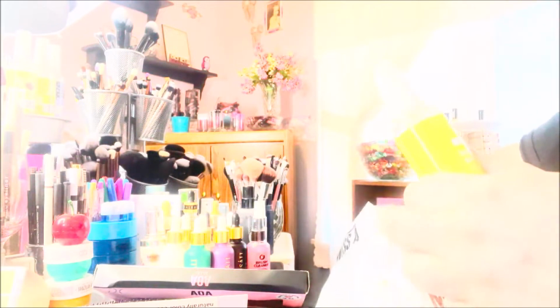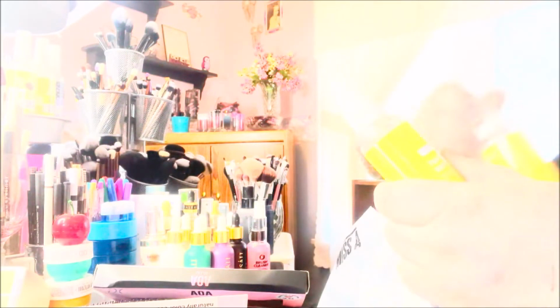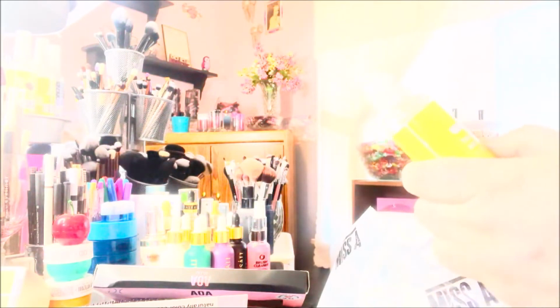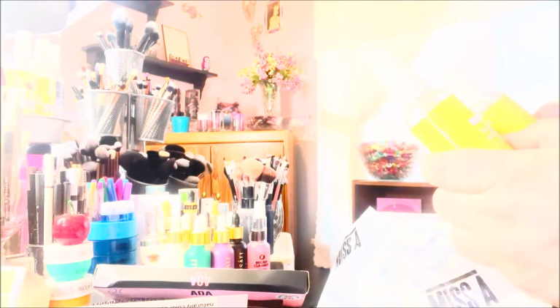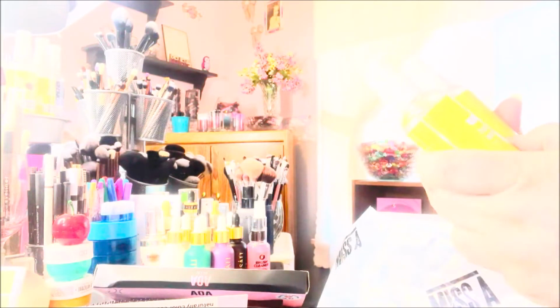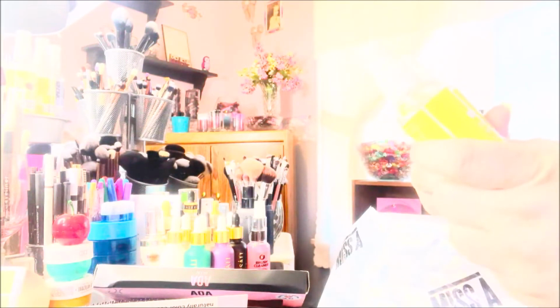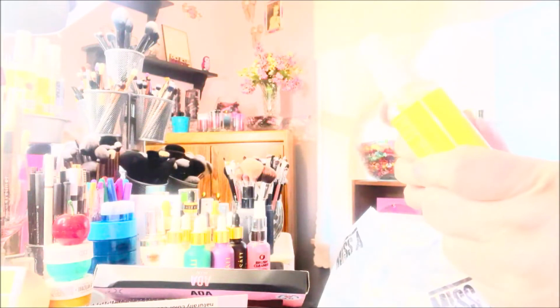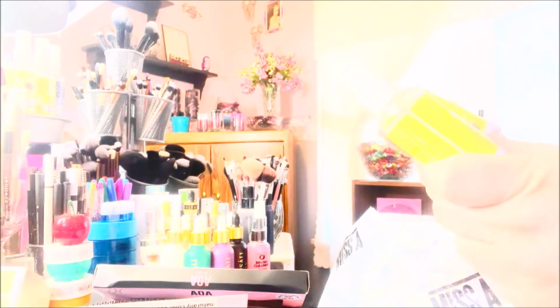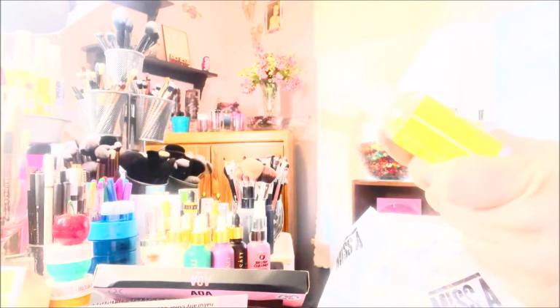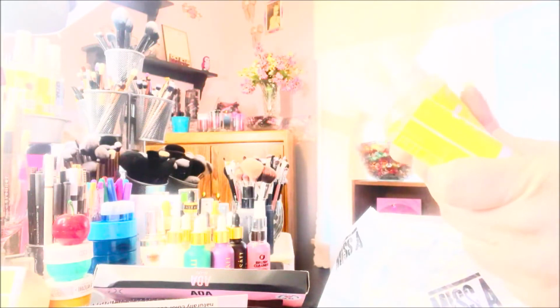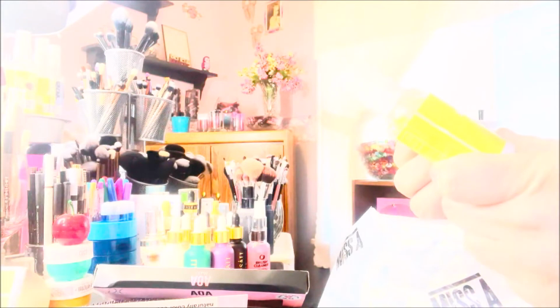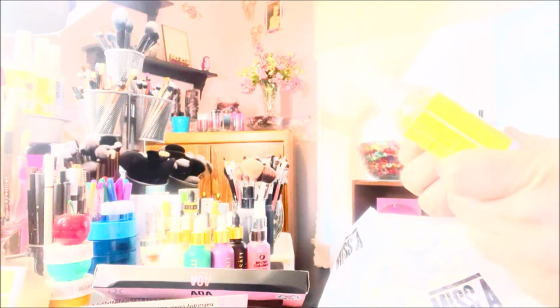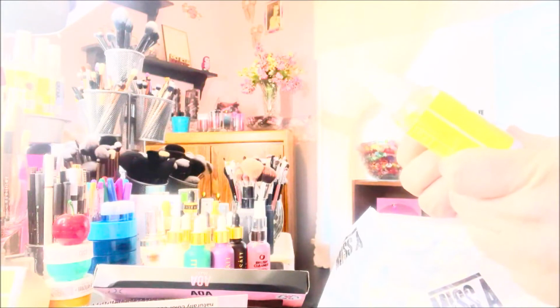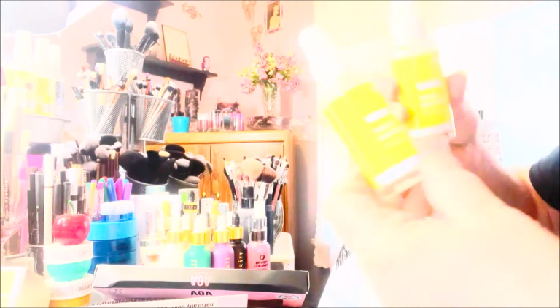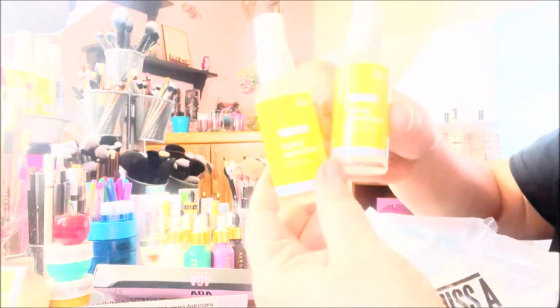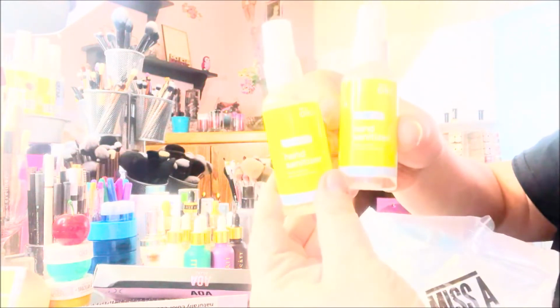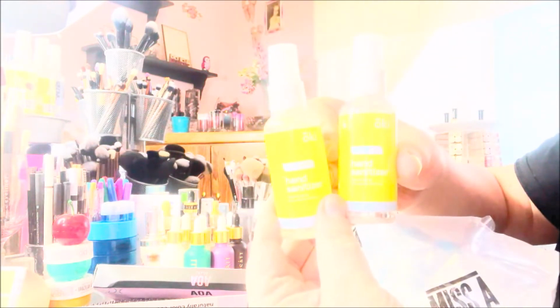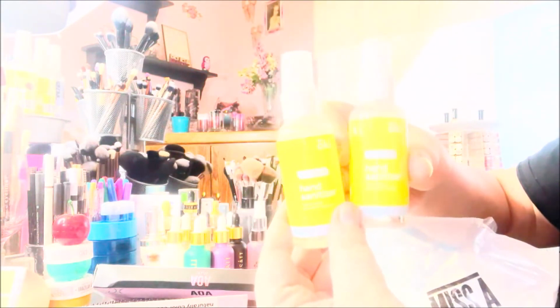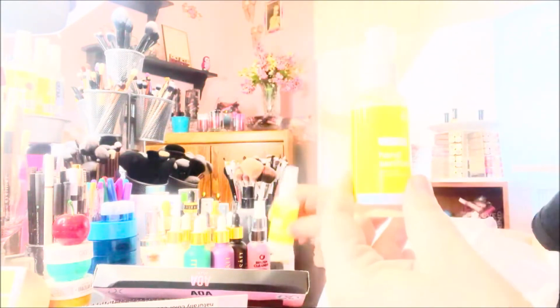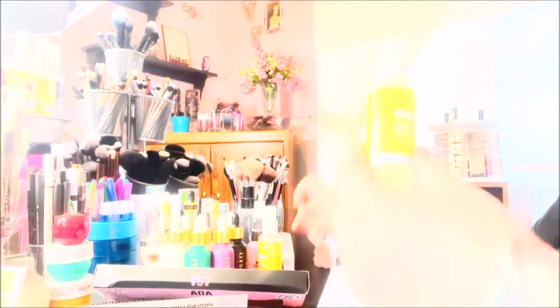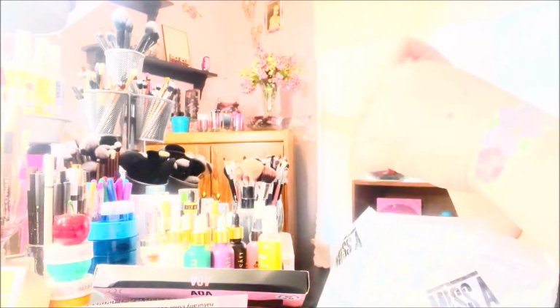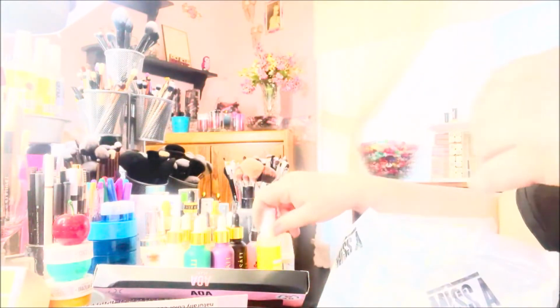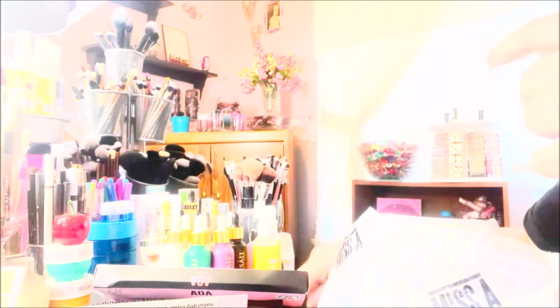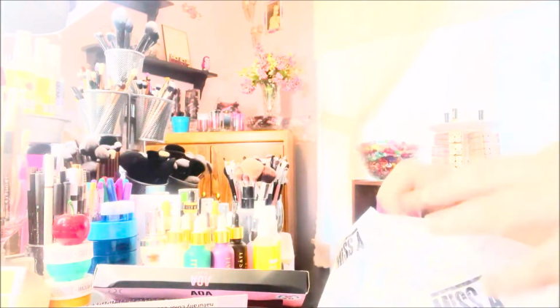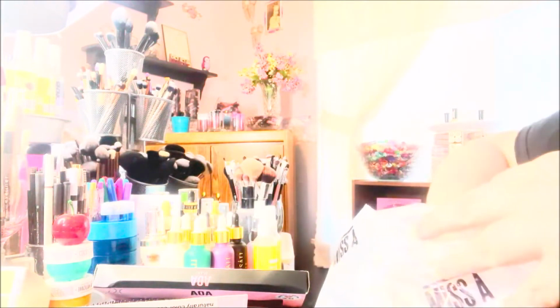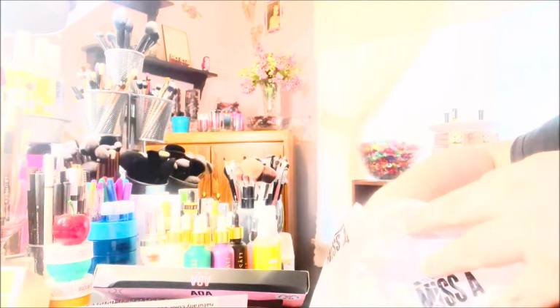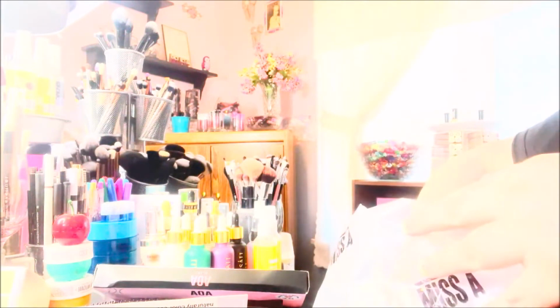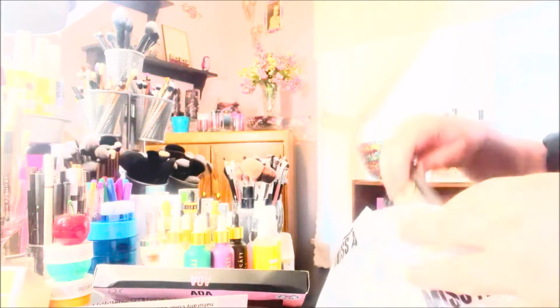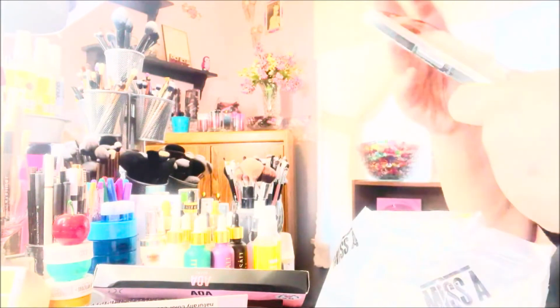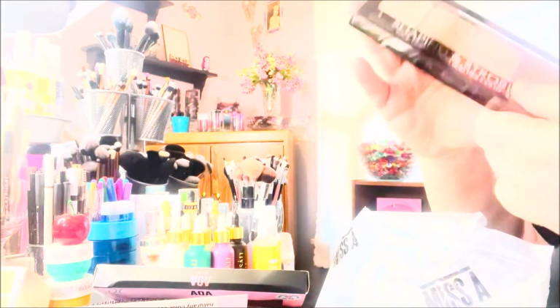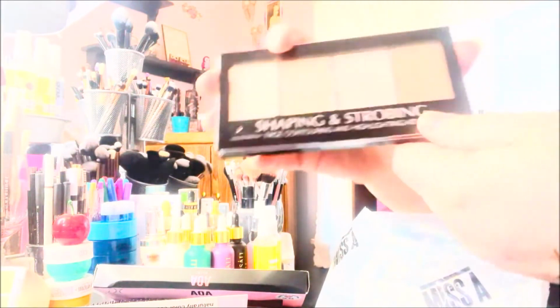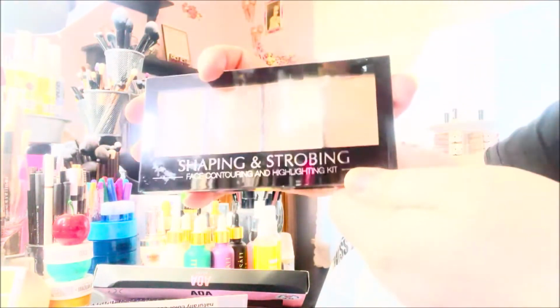This is the Oaky 80% alcohol hand sanitizer in the spray bottle — I got two of those, self-explanatory. I picked up a backup of this Zuri shaping and strobing face contouring and highlighting kit.